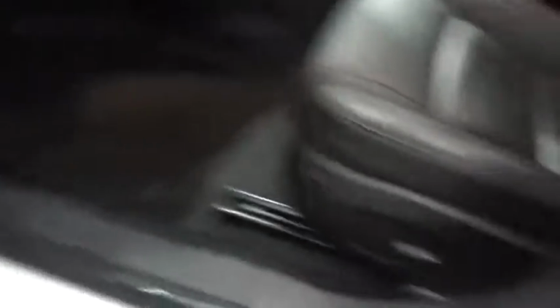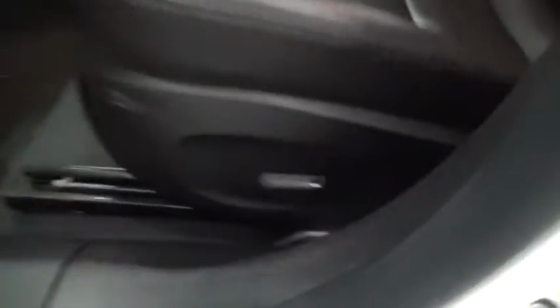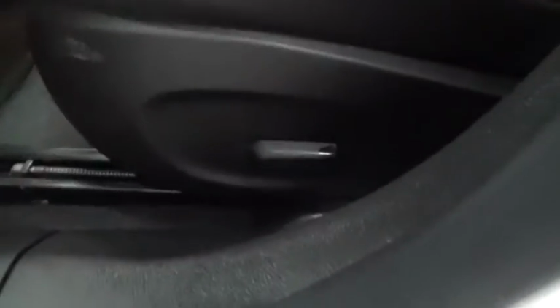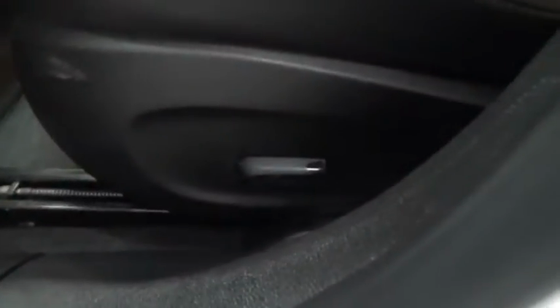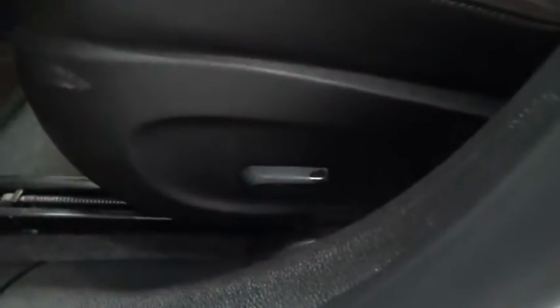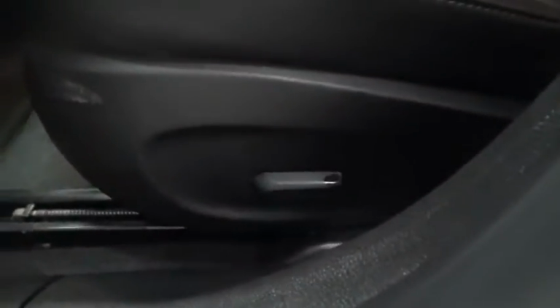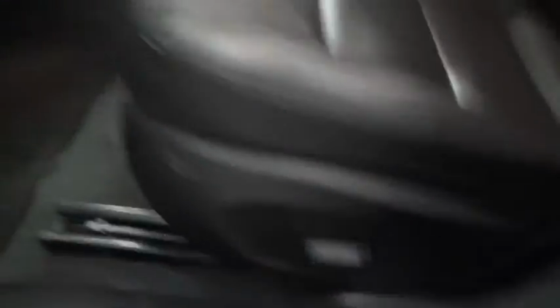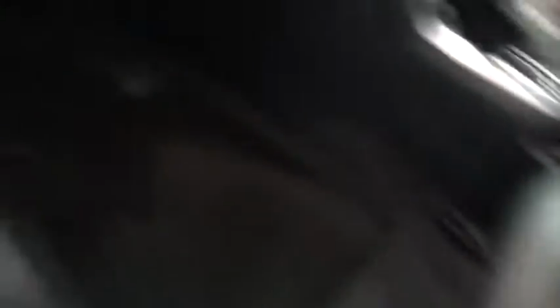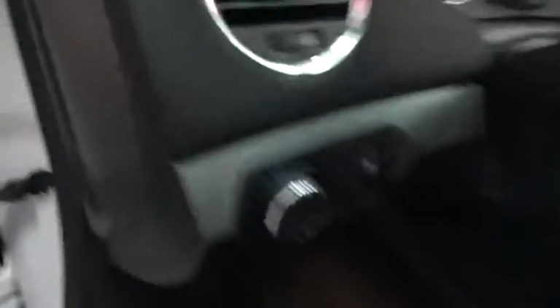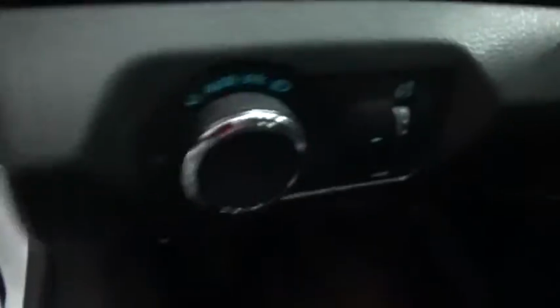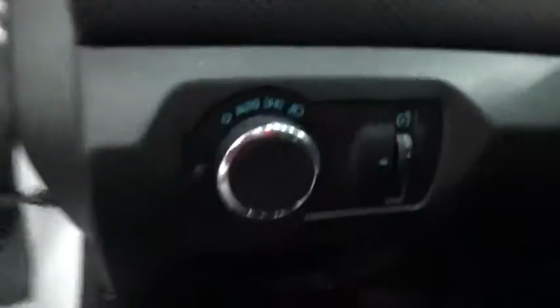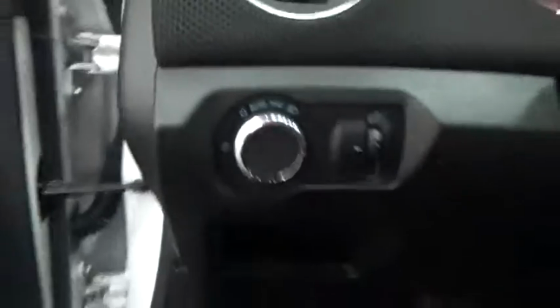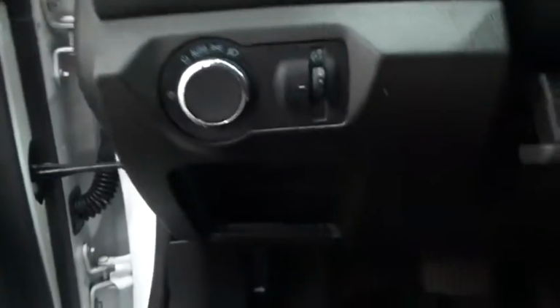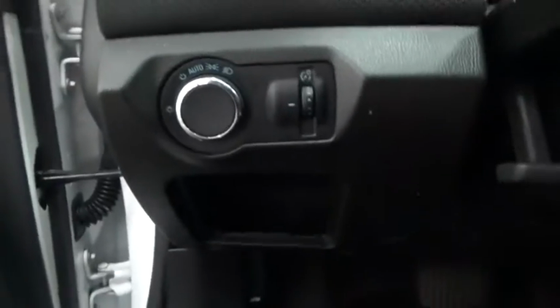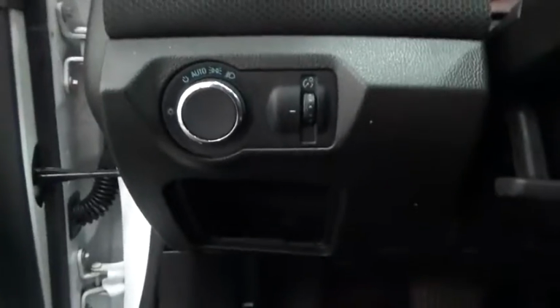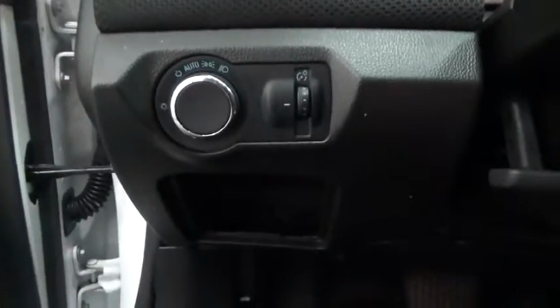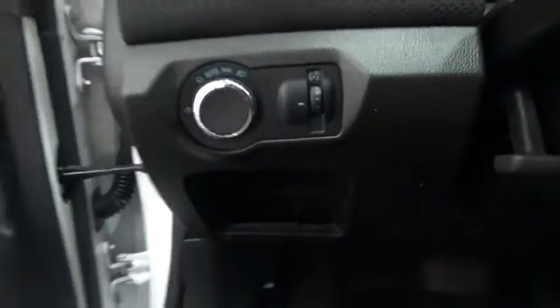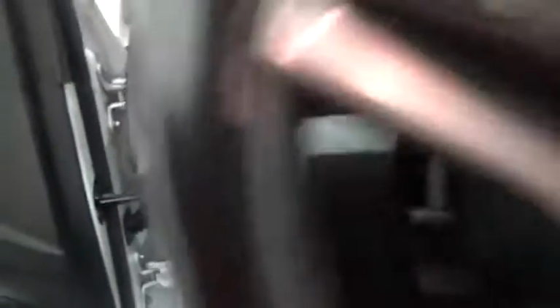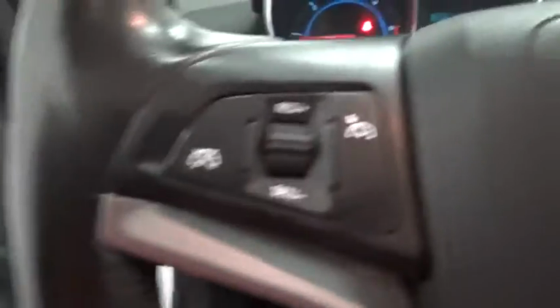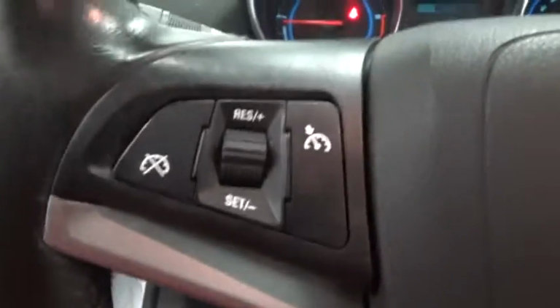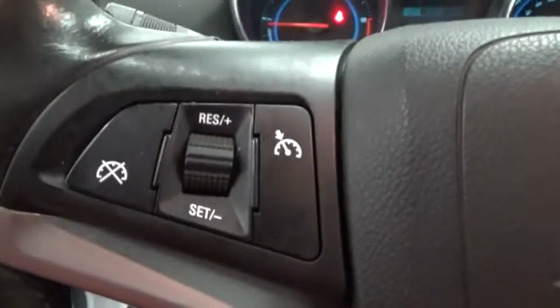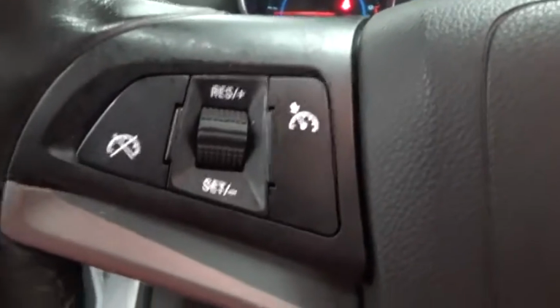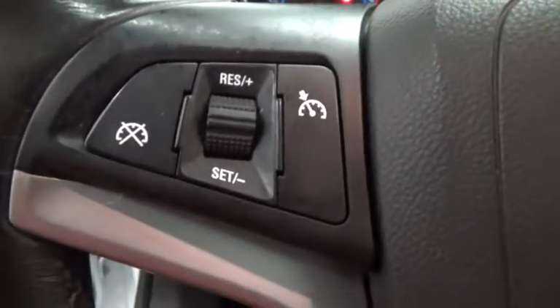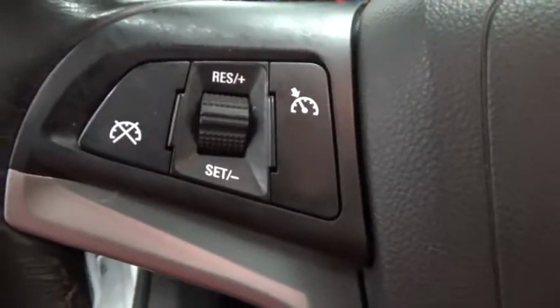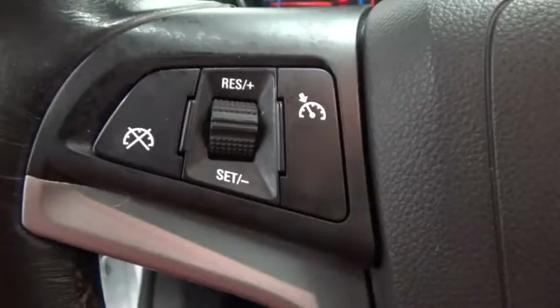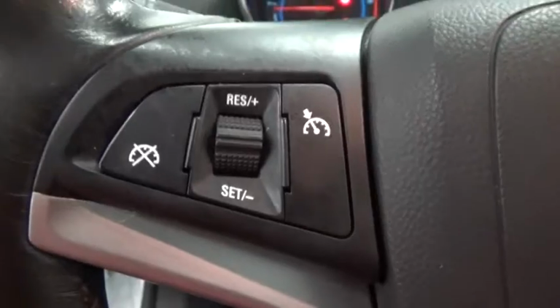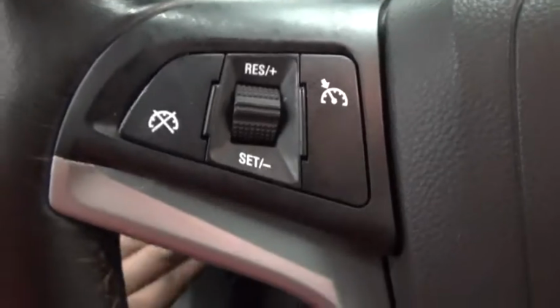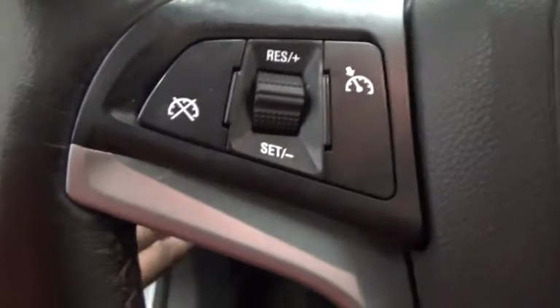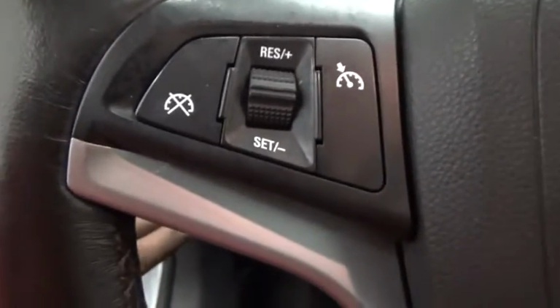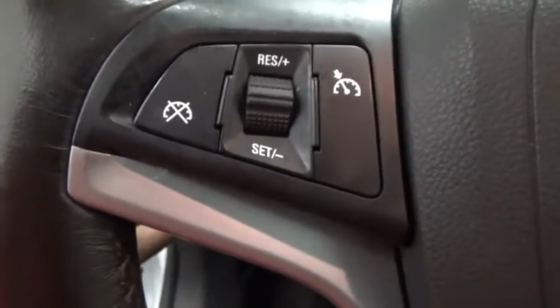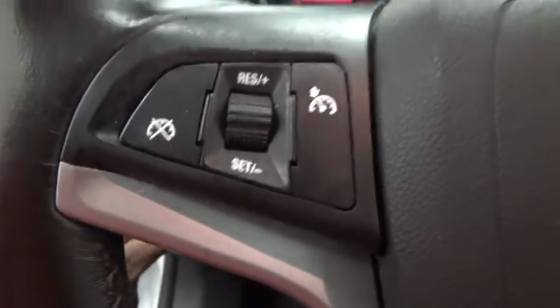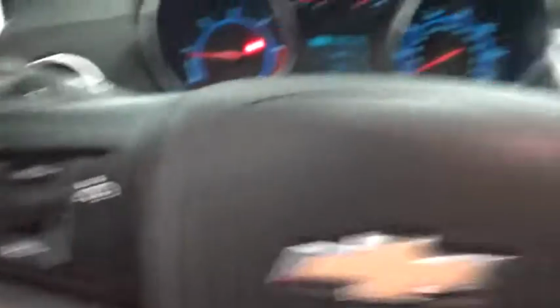Heated front driver and passenger seat, CD player, trip computer, remote keyless entry, Sirius satellite radio, brake assist, panic alarm, tachometer, front bucket seats.